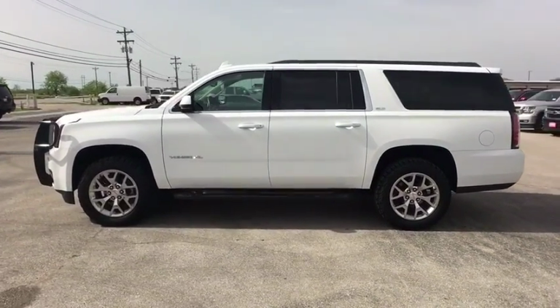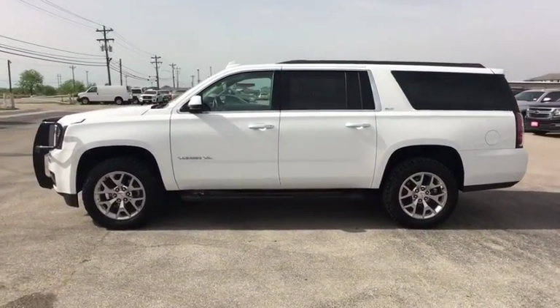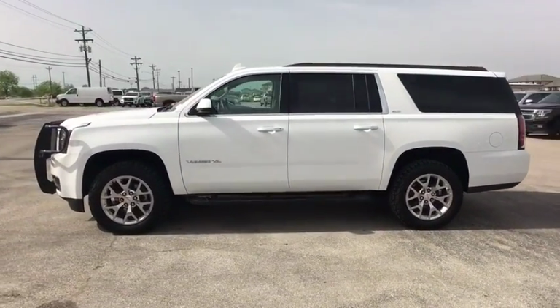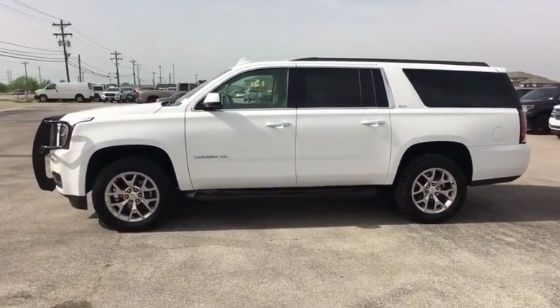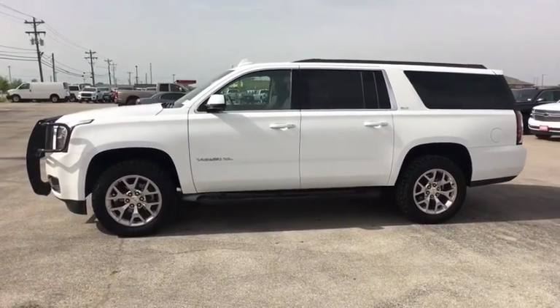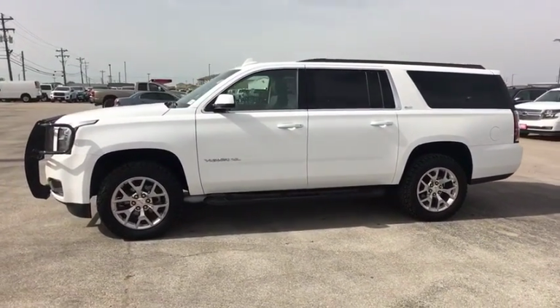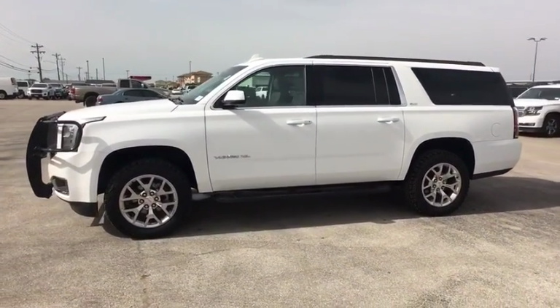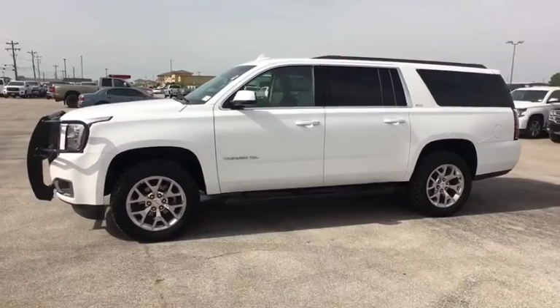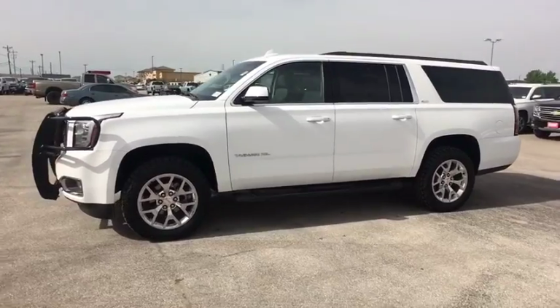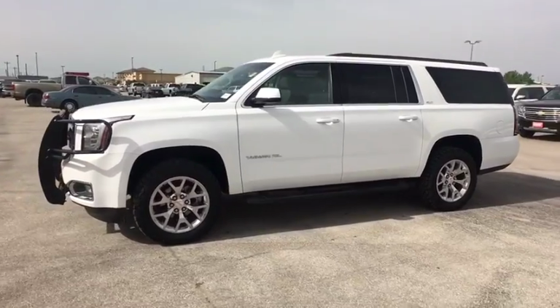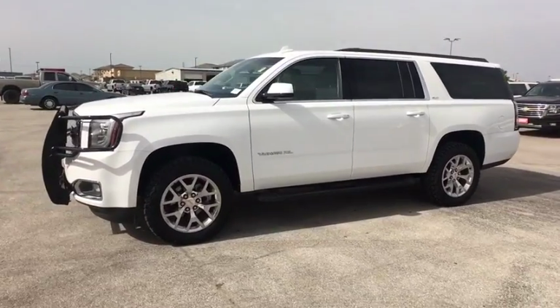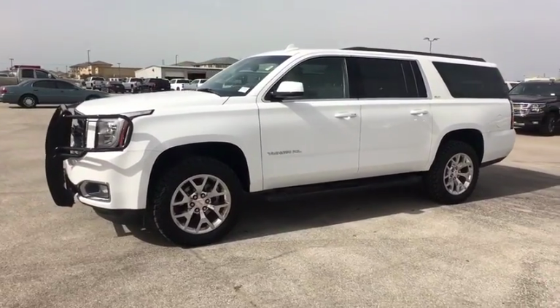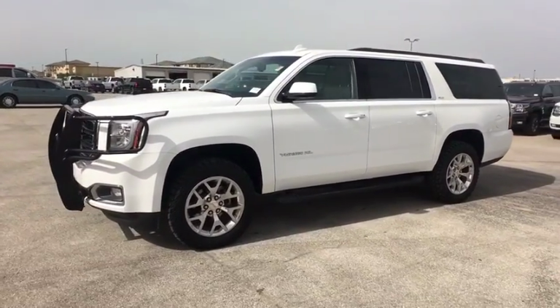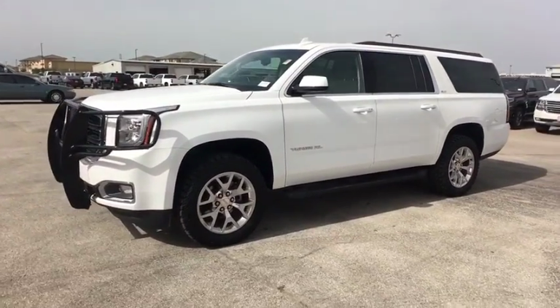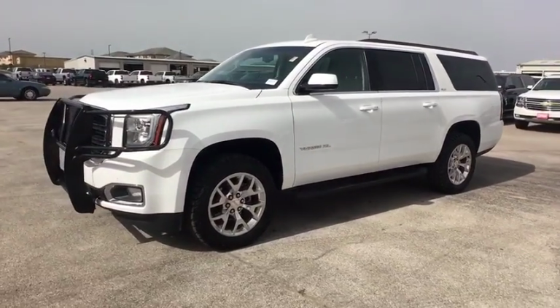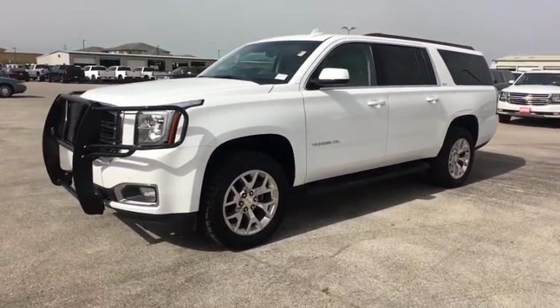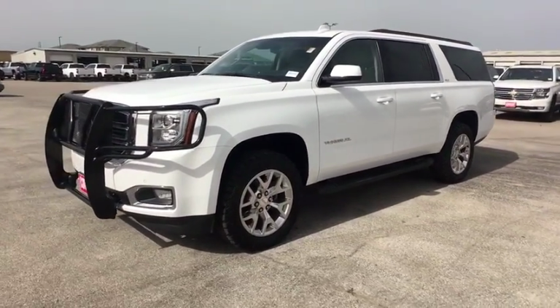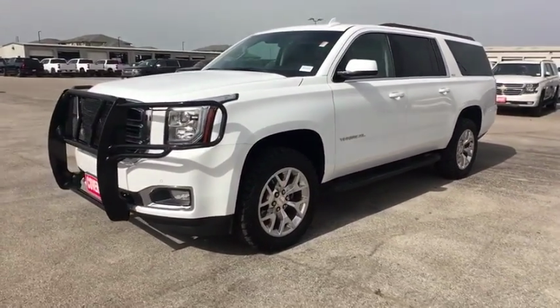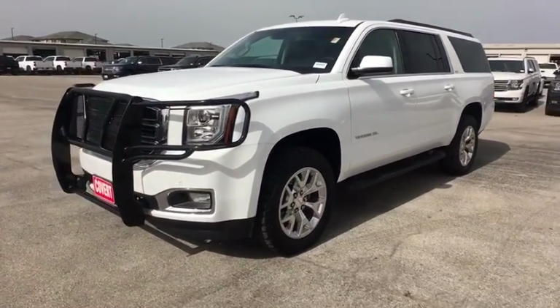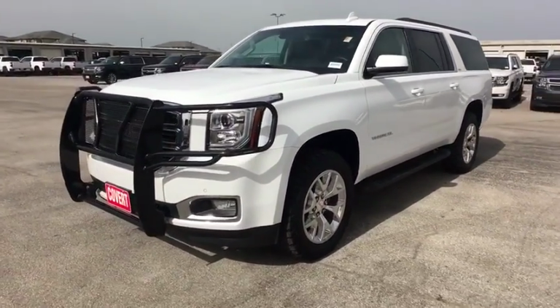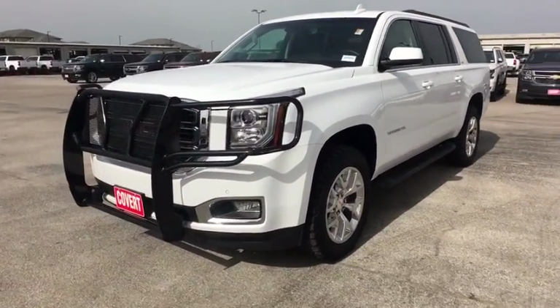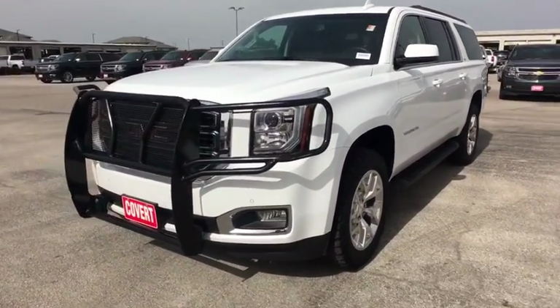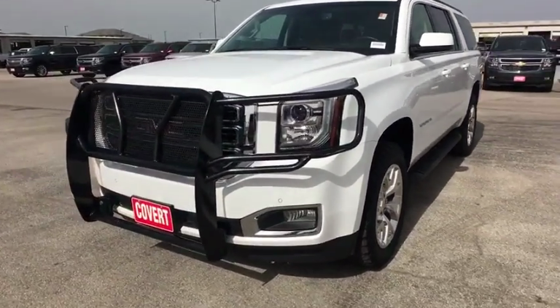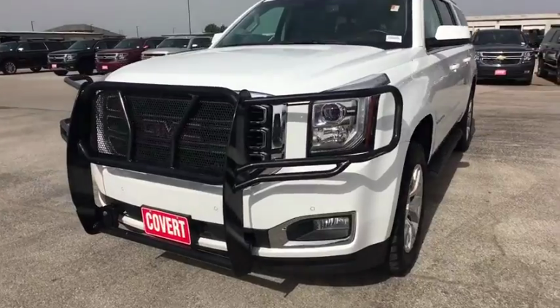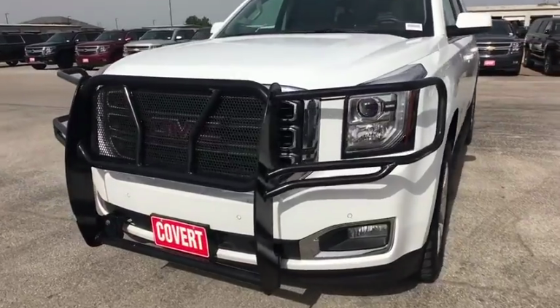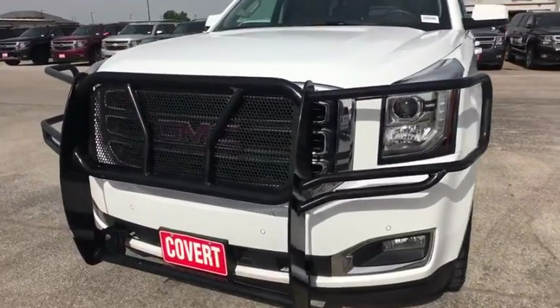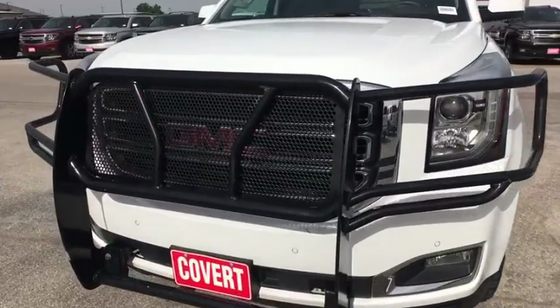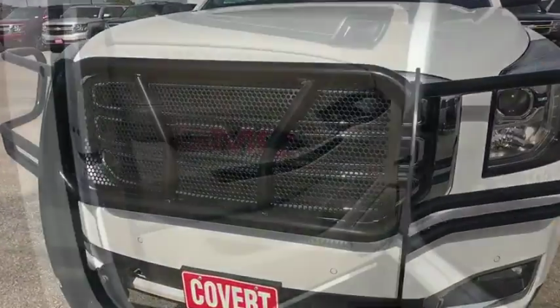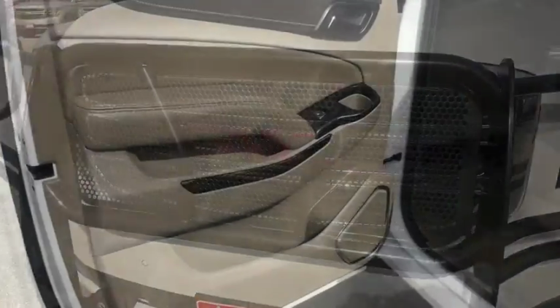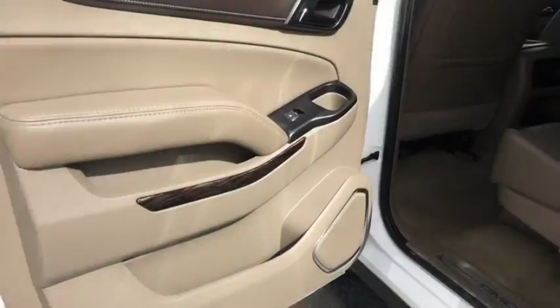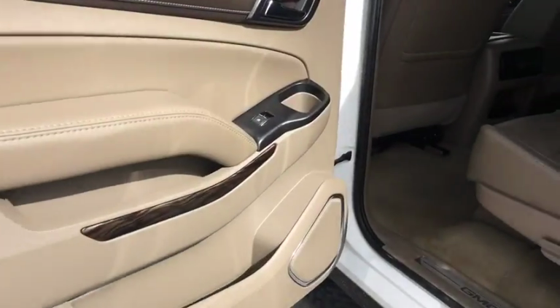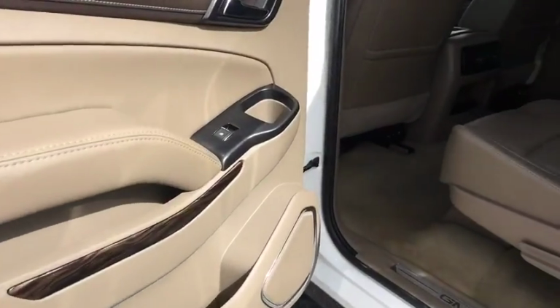Anti-lock braking system, backup camera, leather wrapped steering wheel, Bluetooth, adjustable steering wheel, power steering, cruise control, keyless start, four-wheel drive, floor mats.